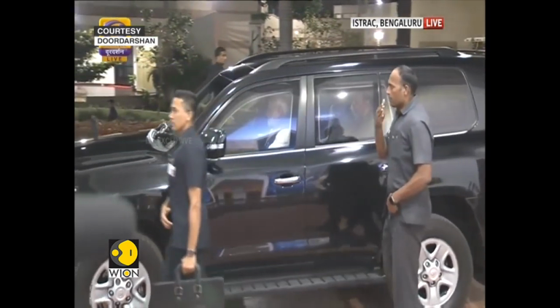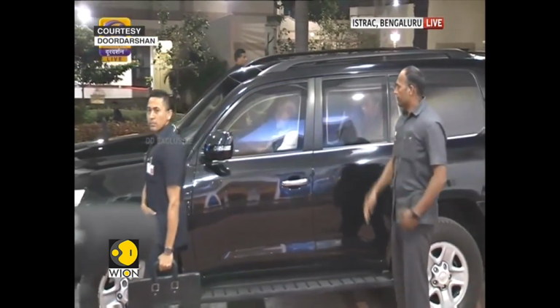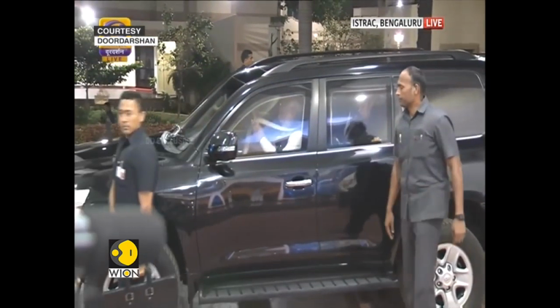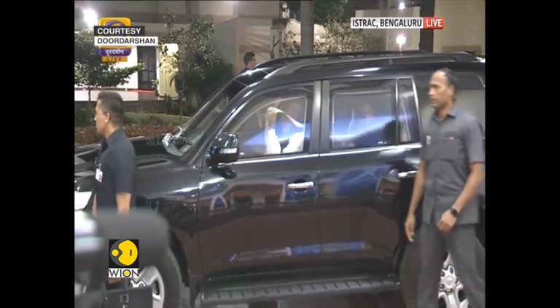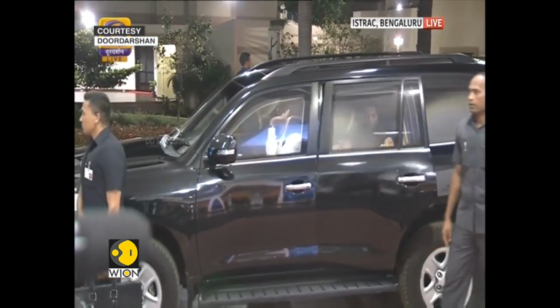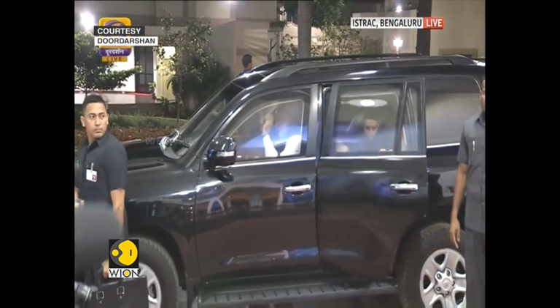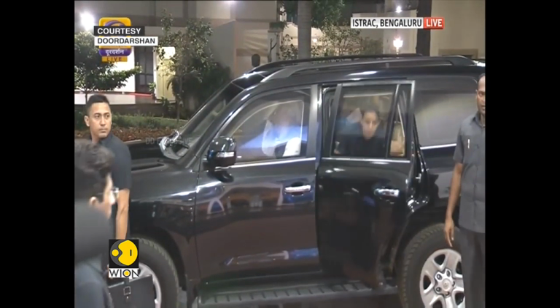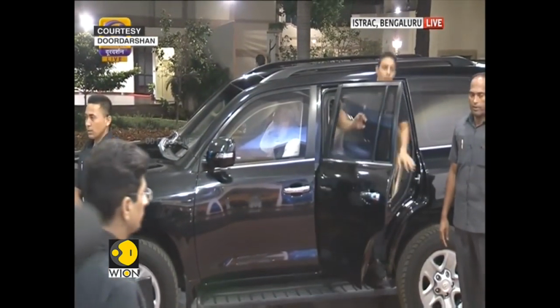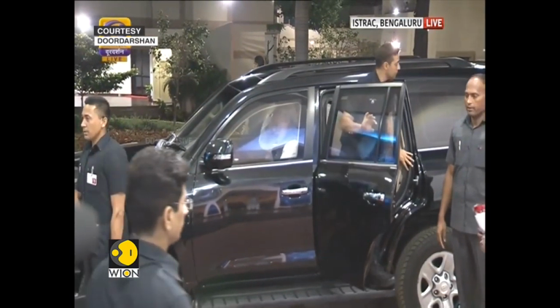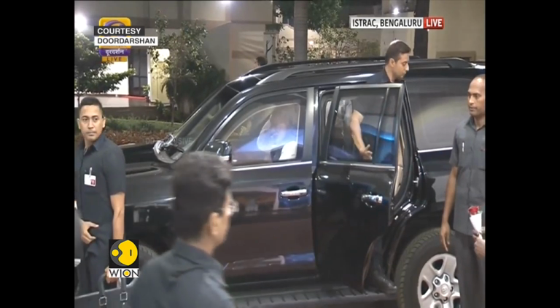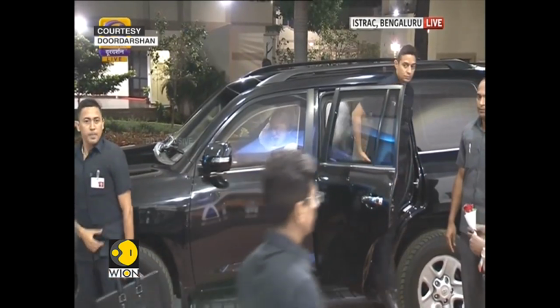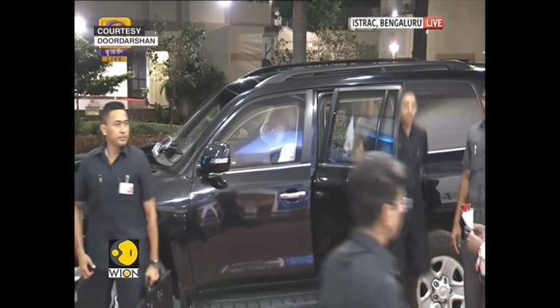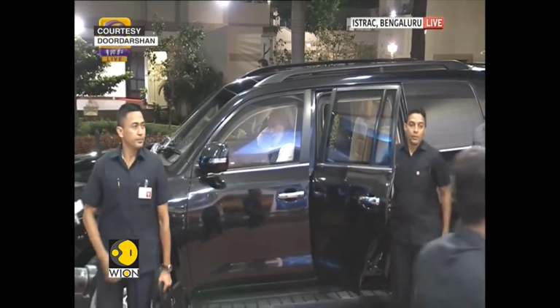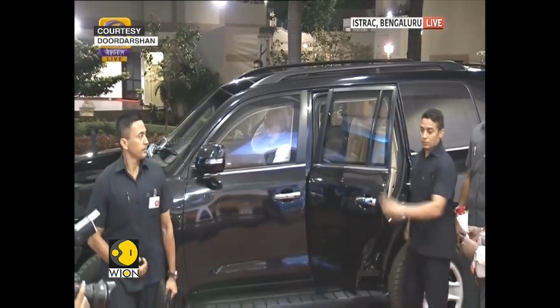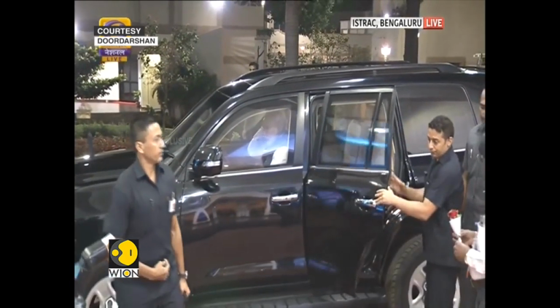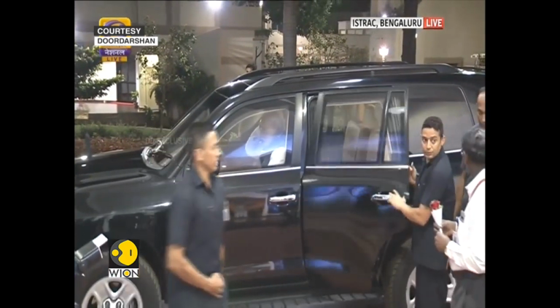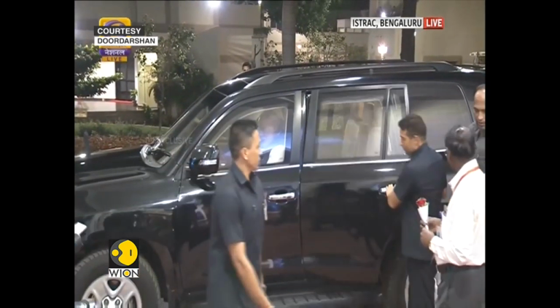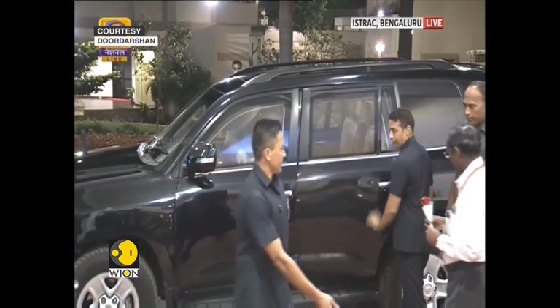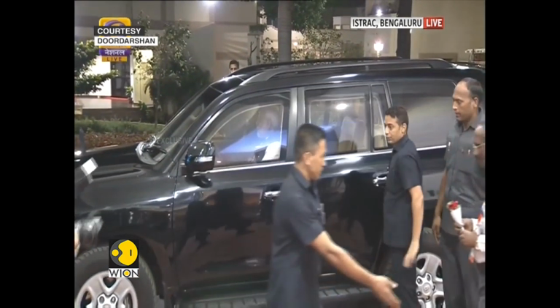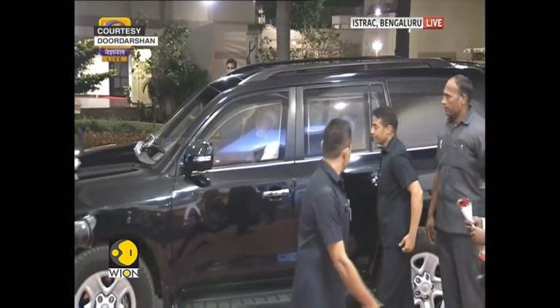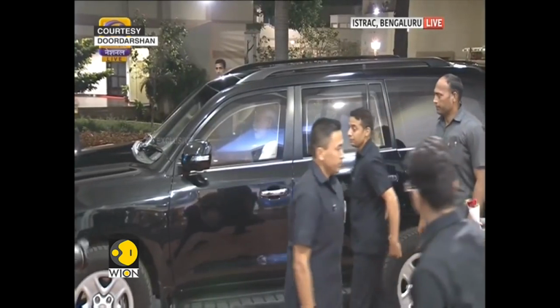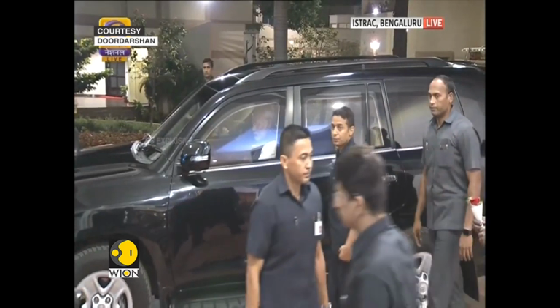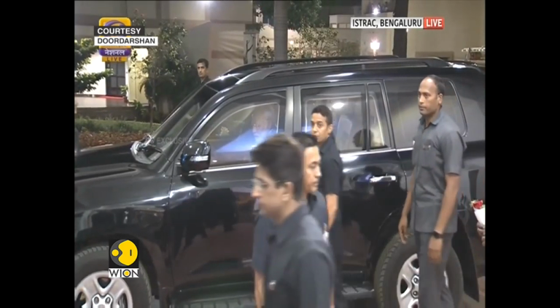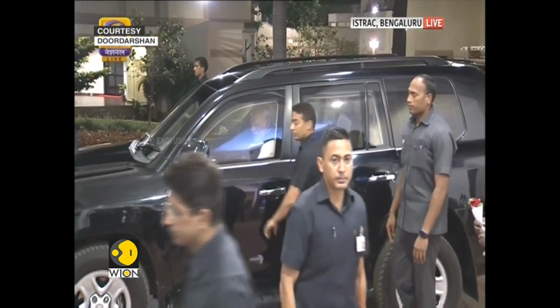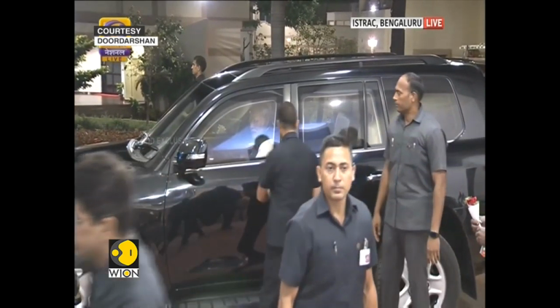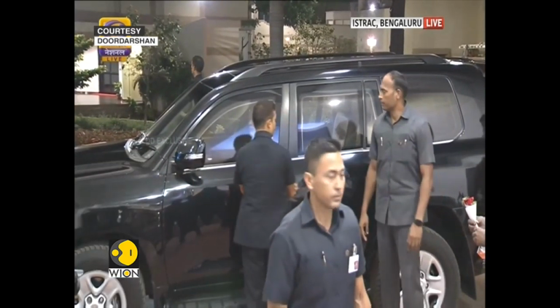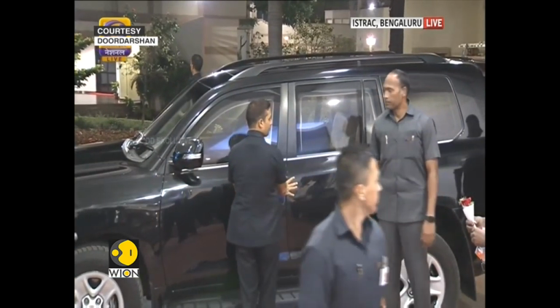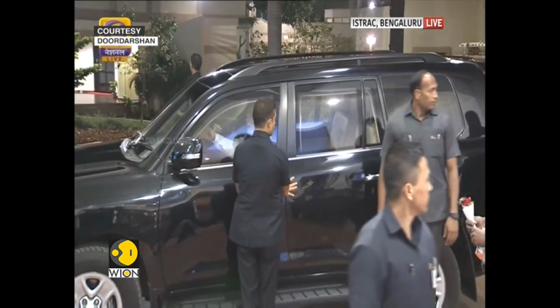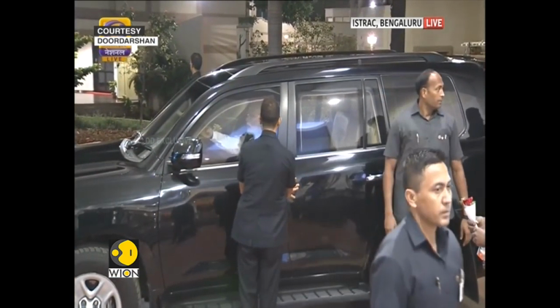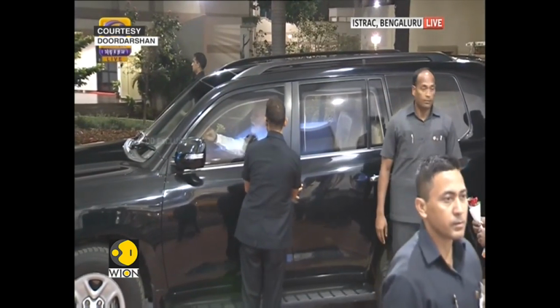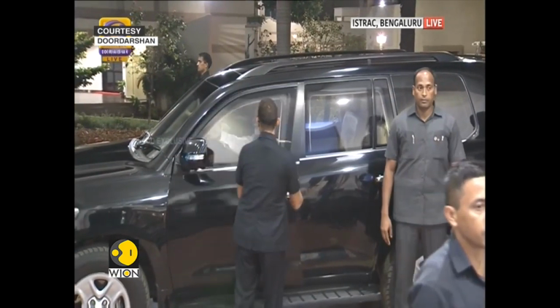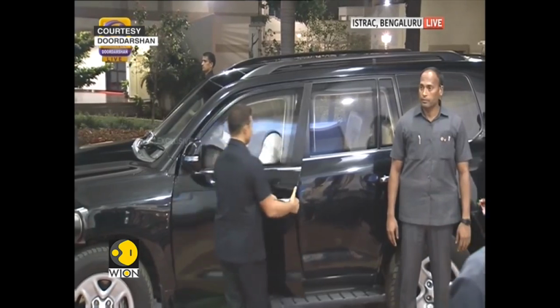We've got the visuals of the Indian Prime Minister, who has taken such an important personal interest in this mission. He has just arrived at the ISRO Centre in Bengaluru, and we're joined by Dr. Sen Gupta.